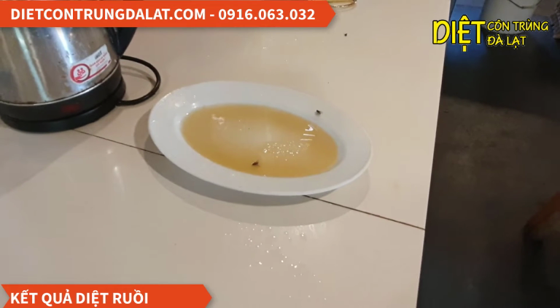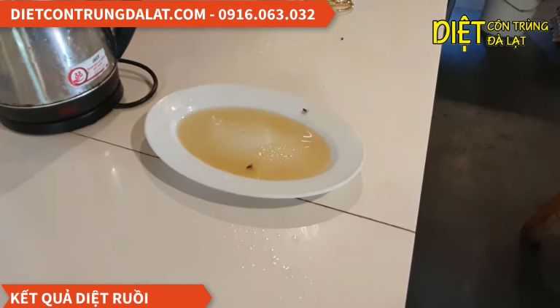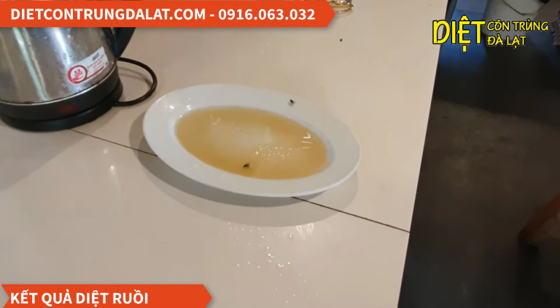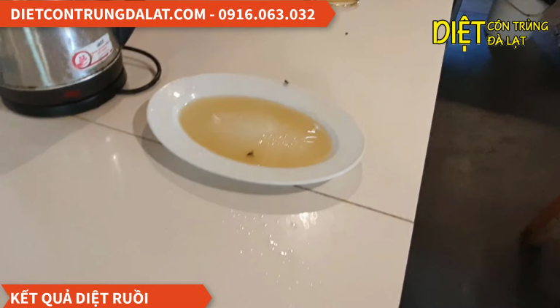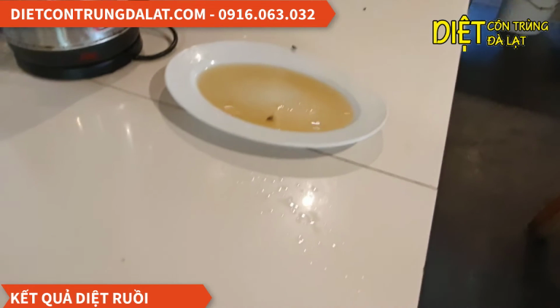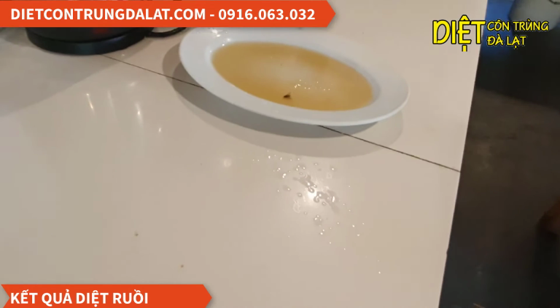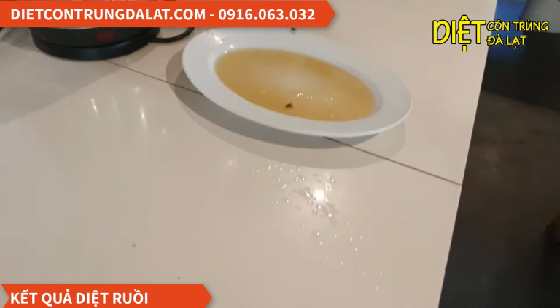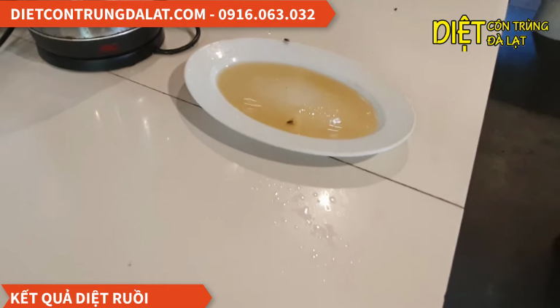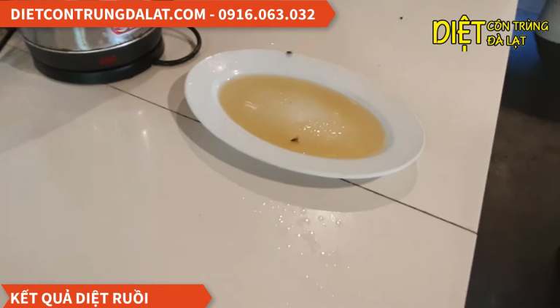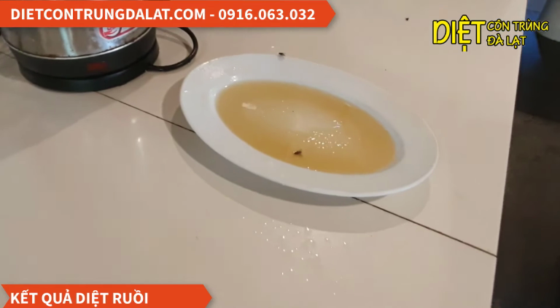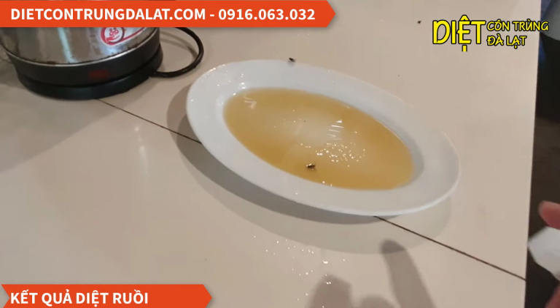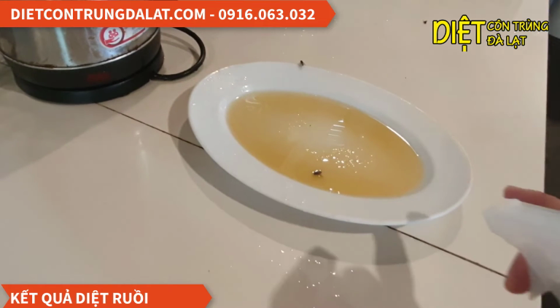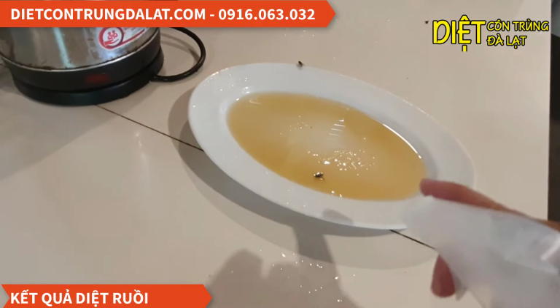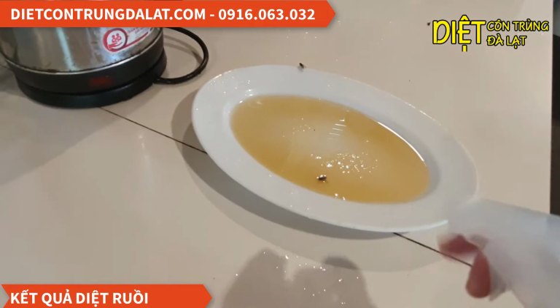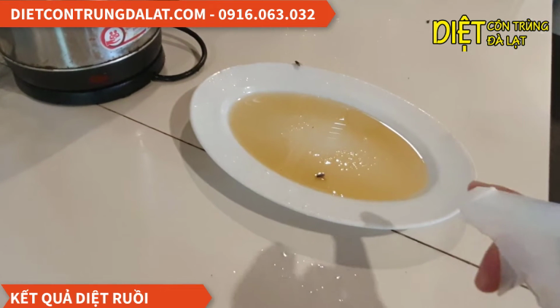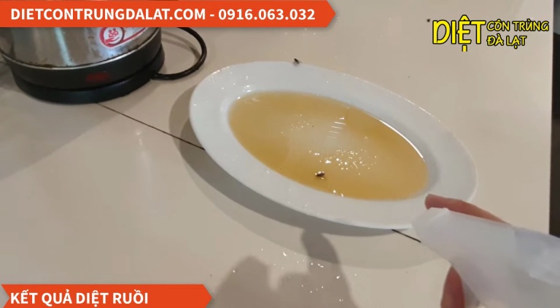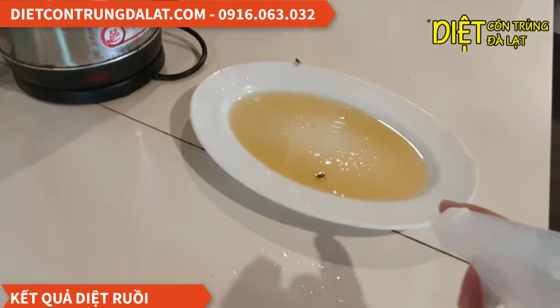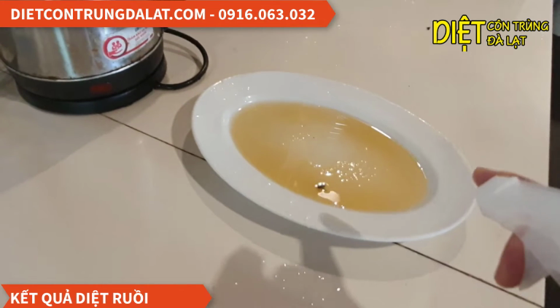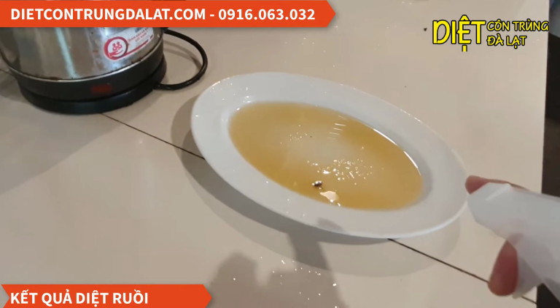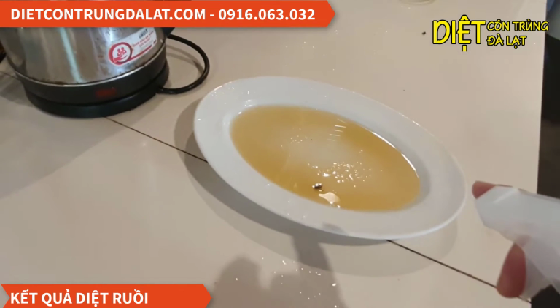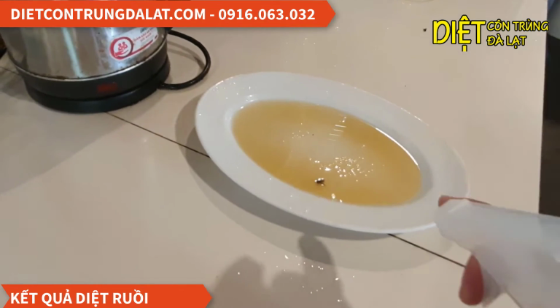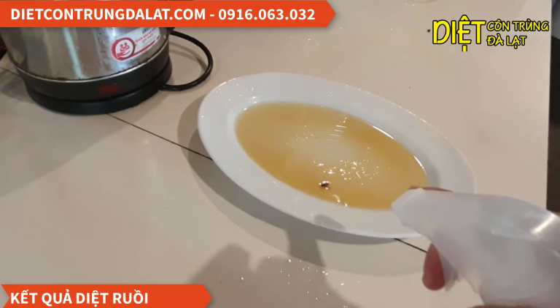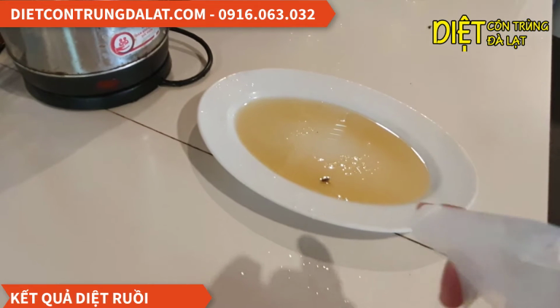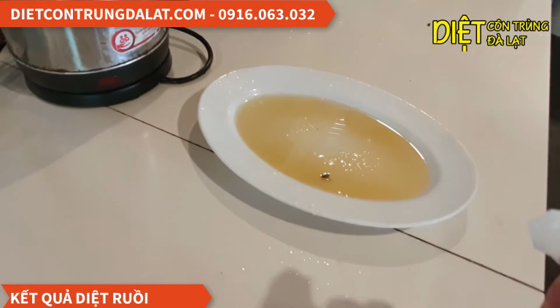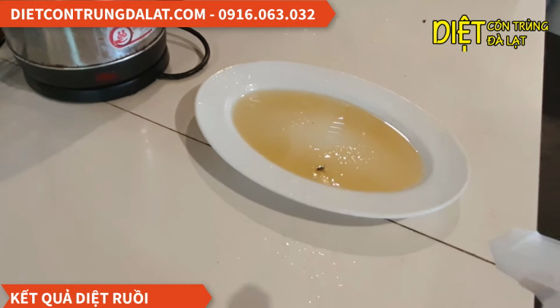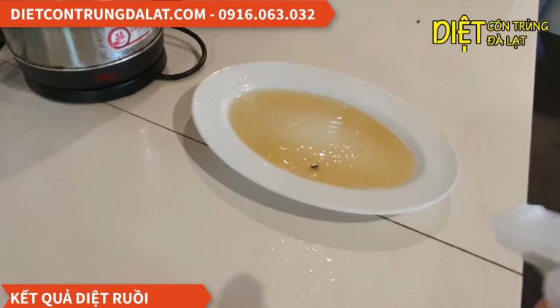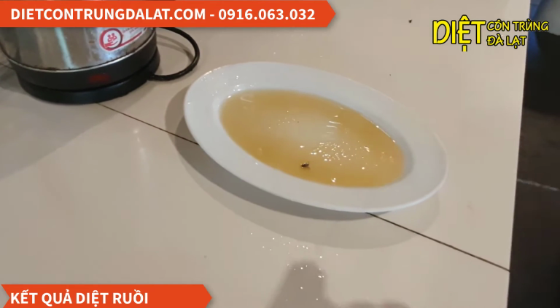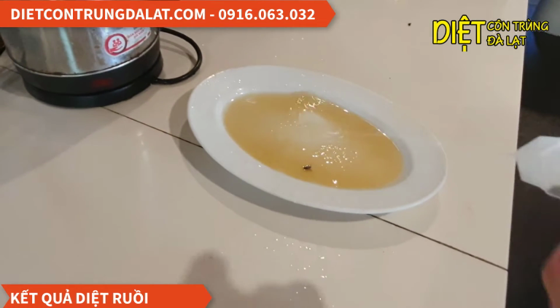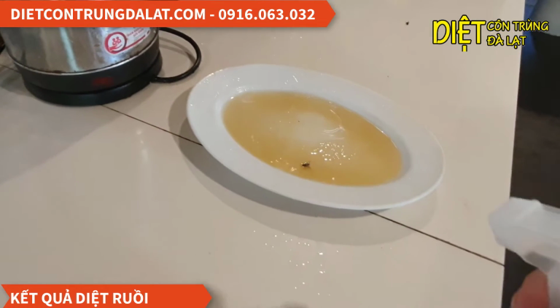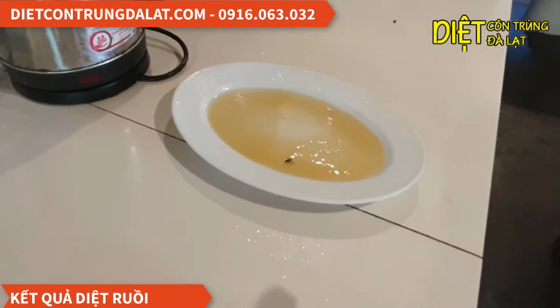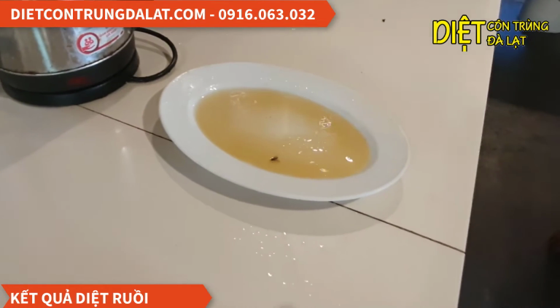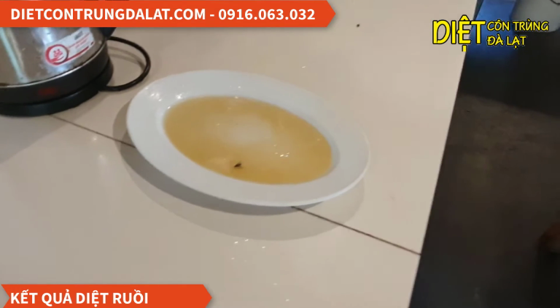Chúng ta có thể phun trực tiếp lên trên bề mặt như thế này, hoặc là chúng ta có thể pha vô trong mực ong này. Thì nó bu vào thì nó ăn rồi nó sẽ chết.